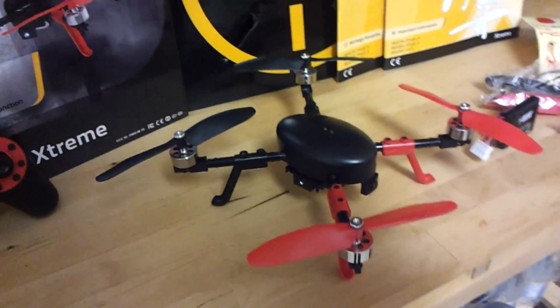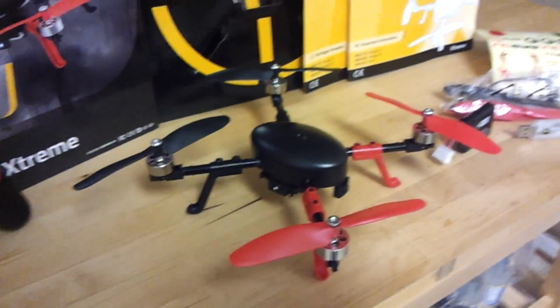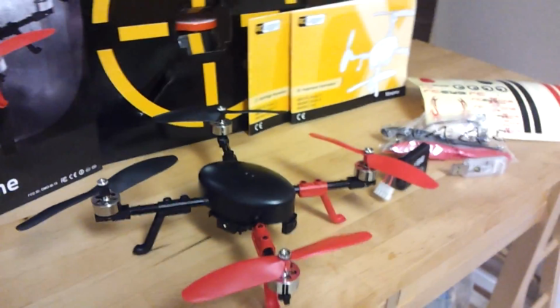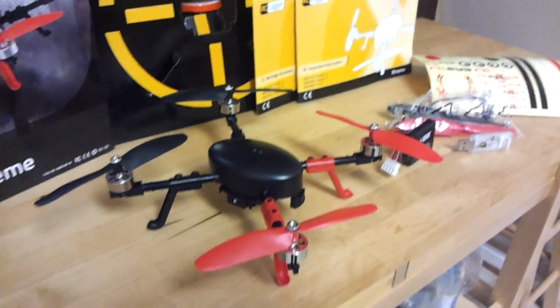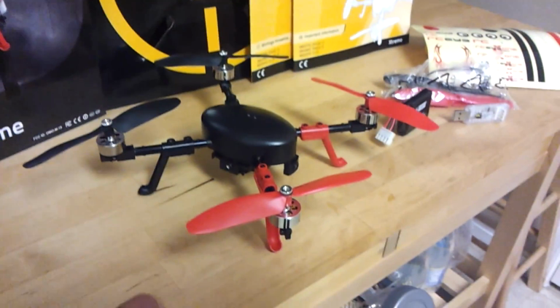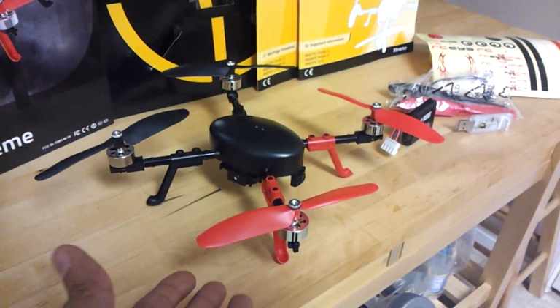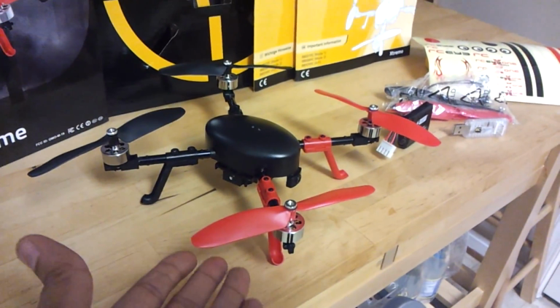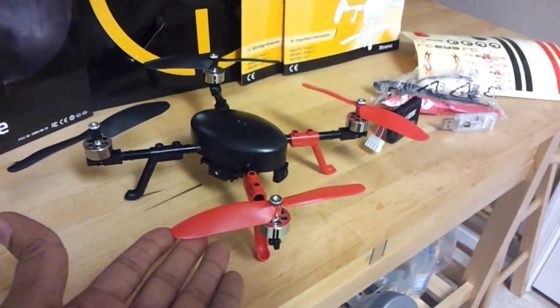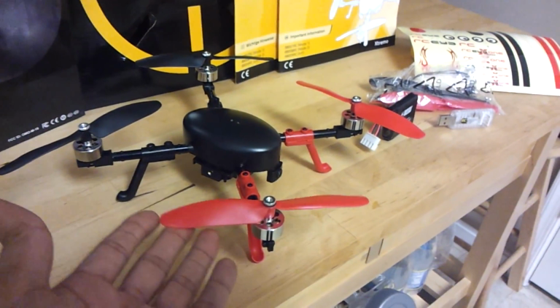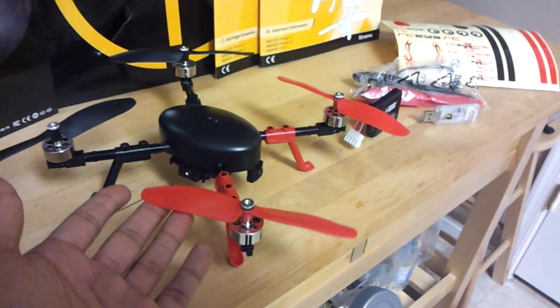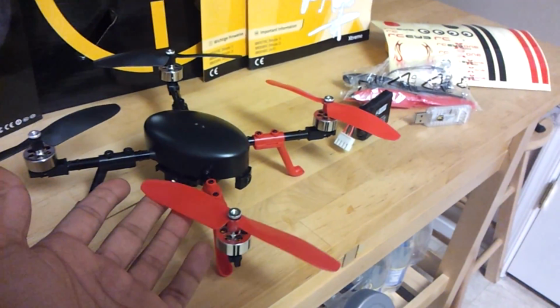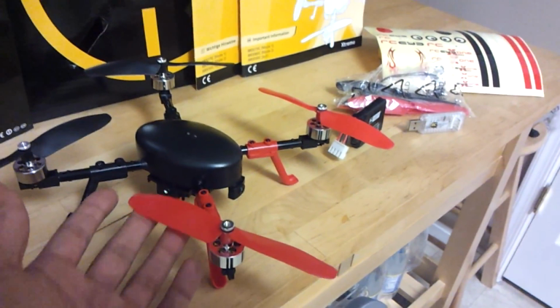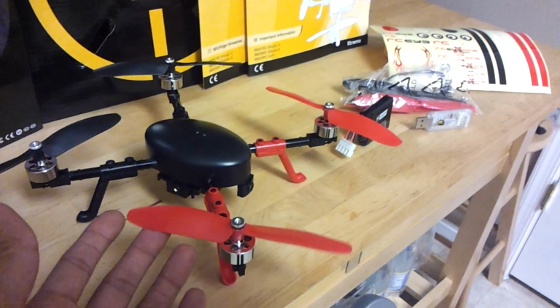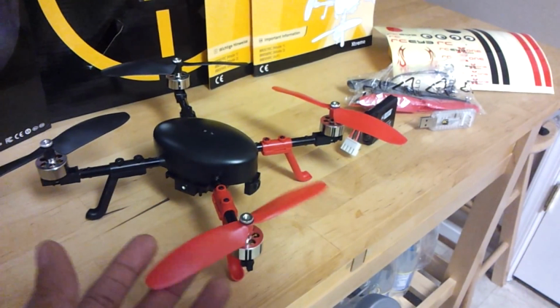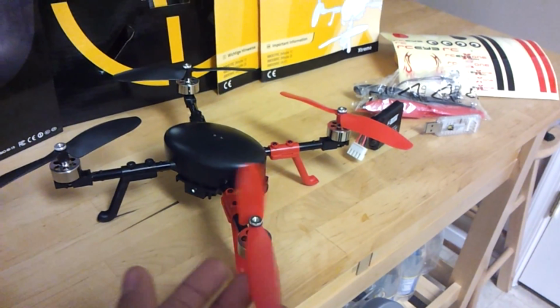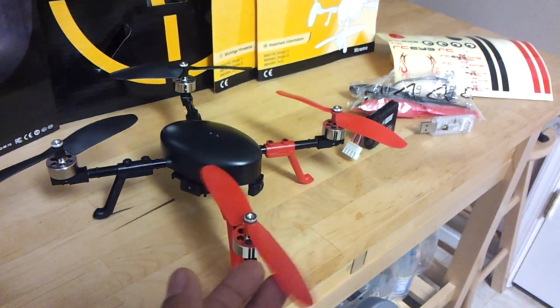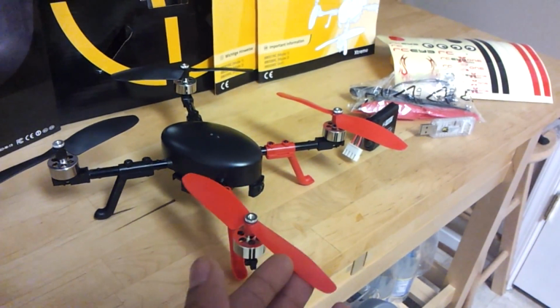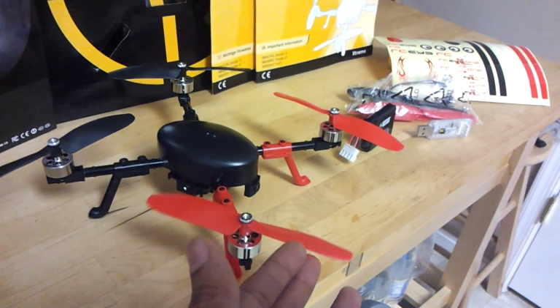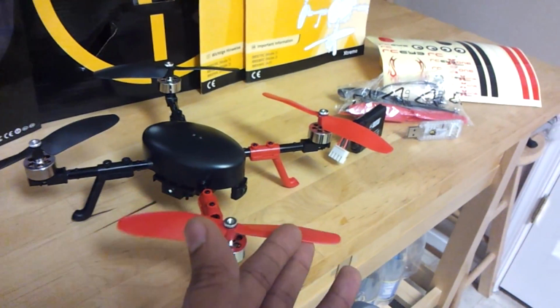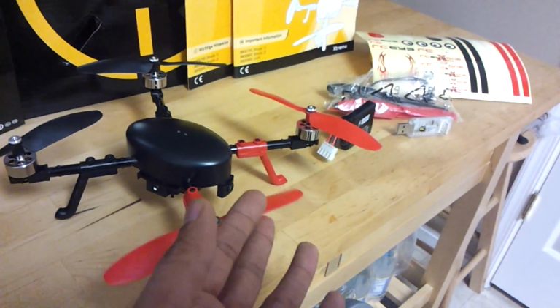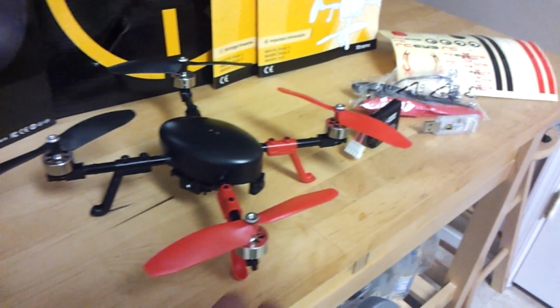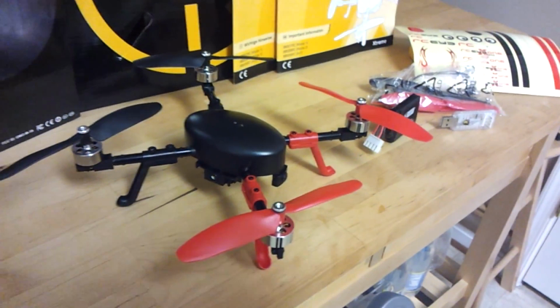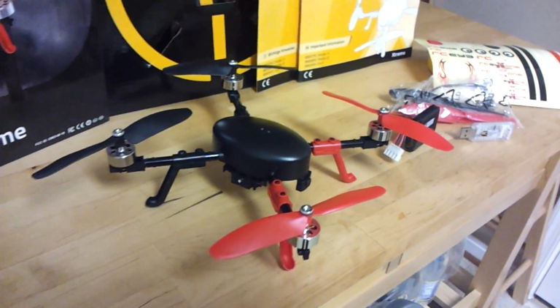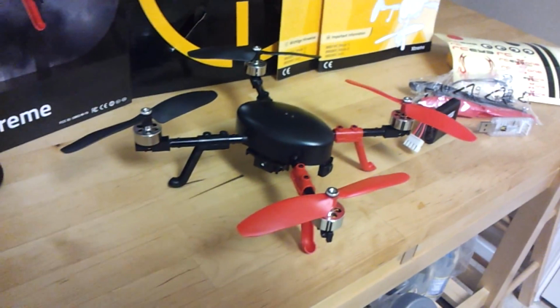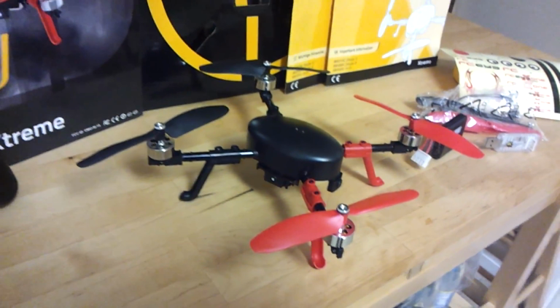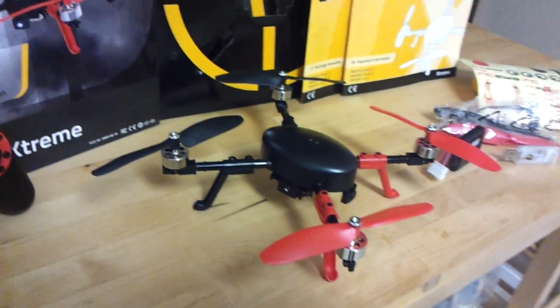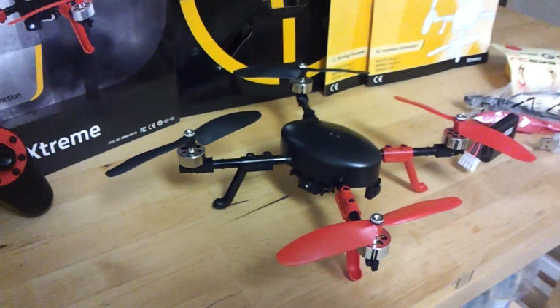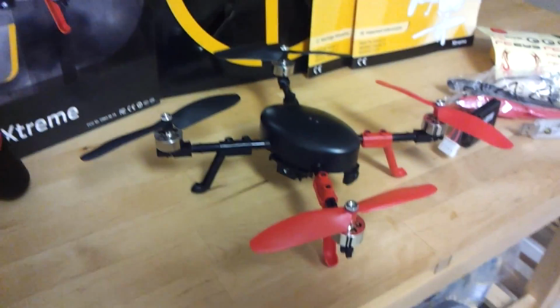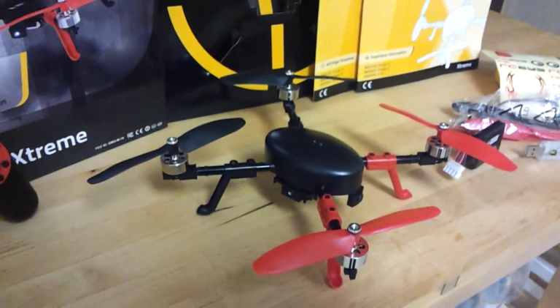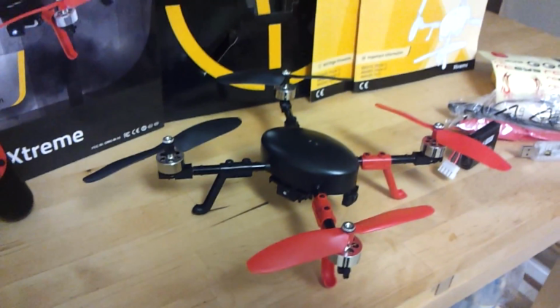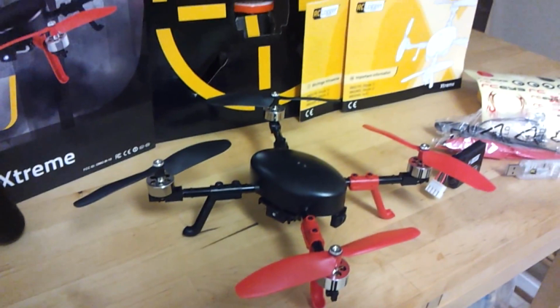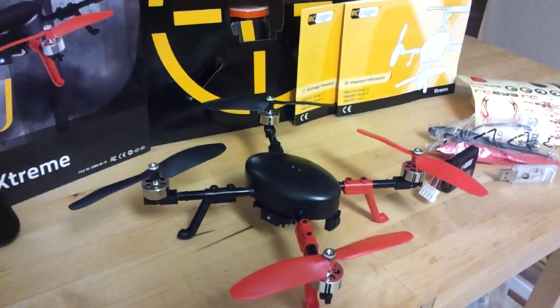However, the props seem to have a weird thrust line. I've never seen props like this before. I'm not saying that's good or bad, but just different.